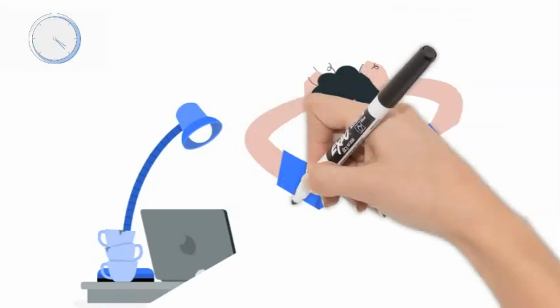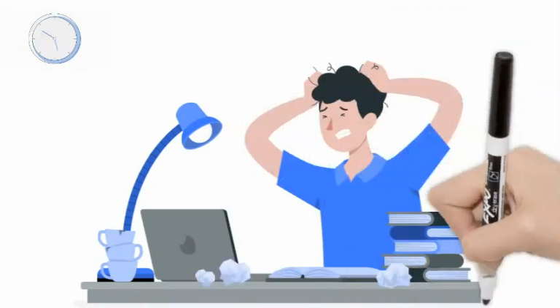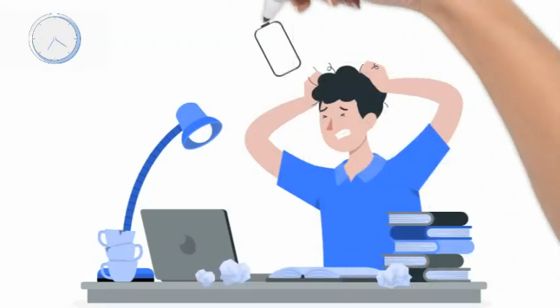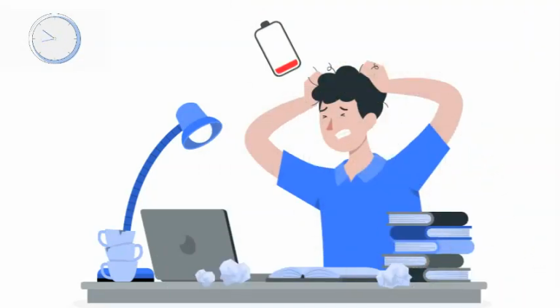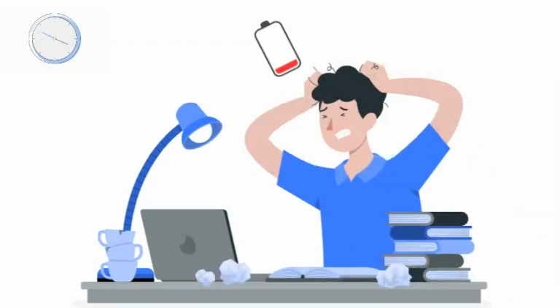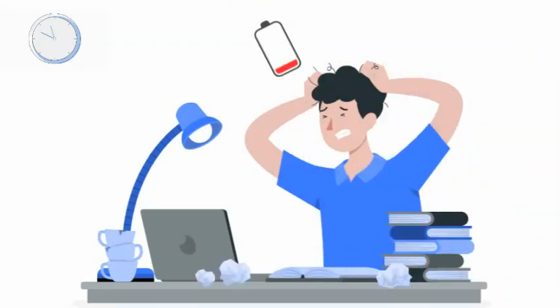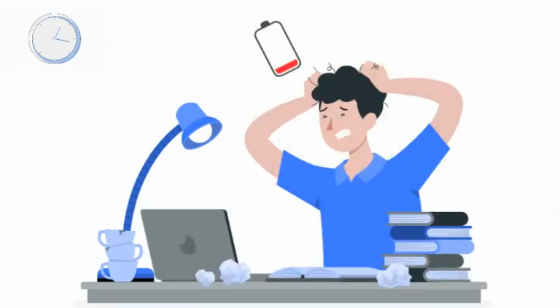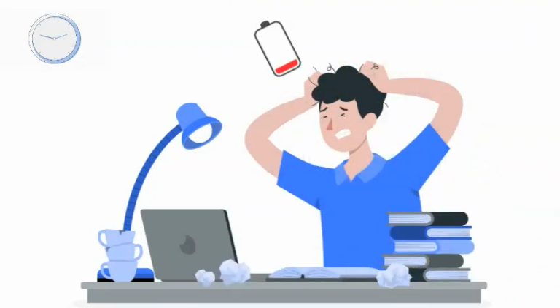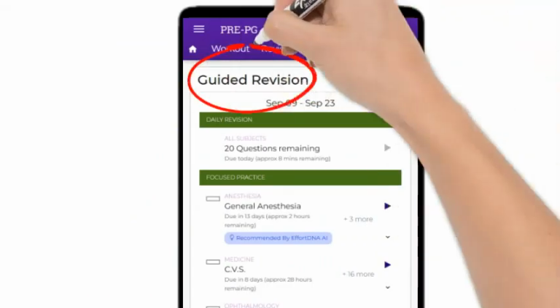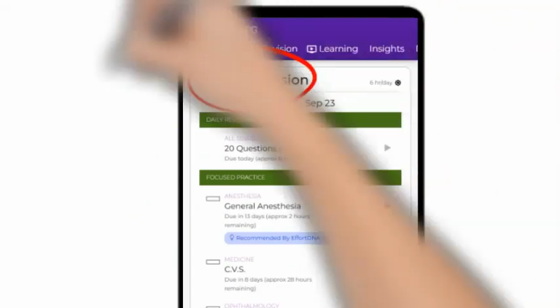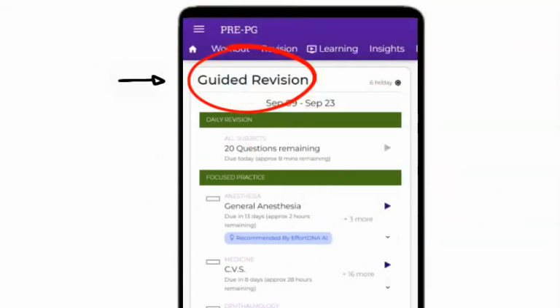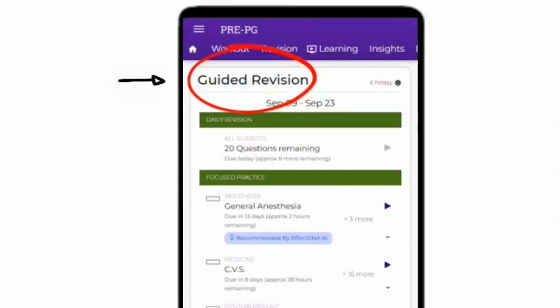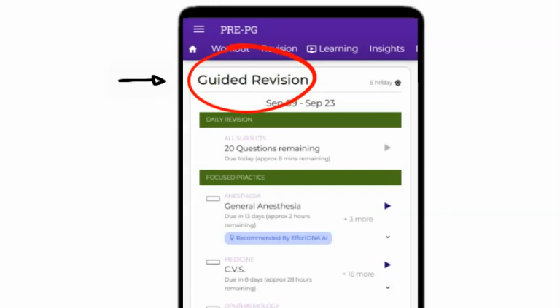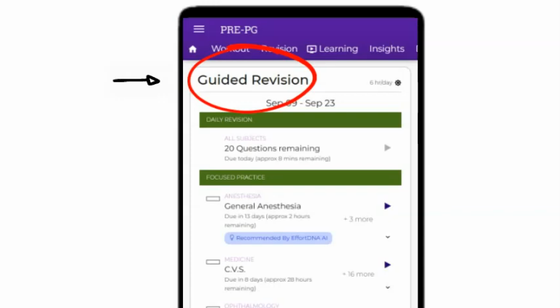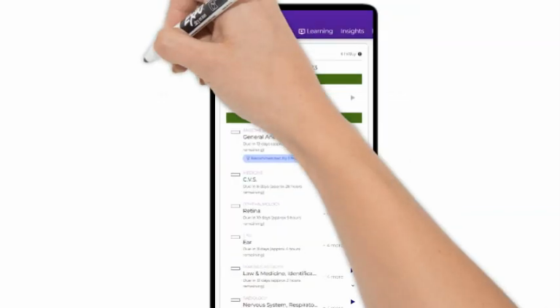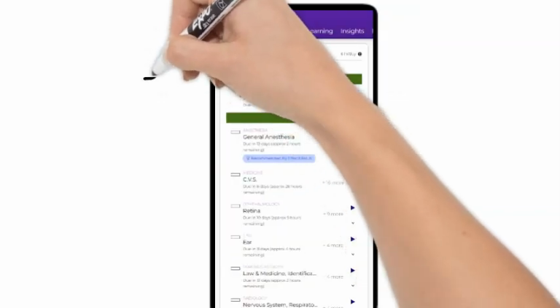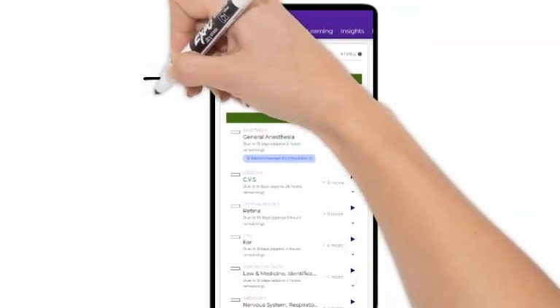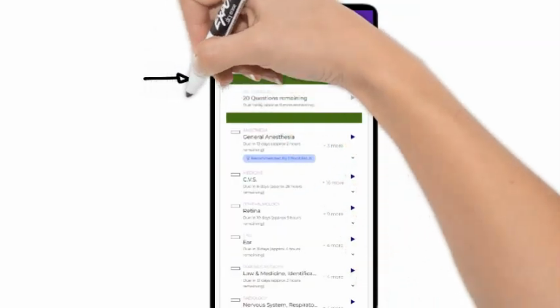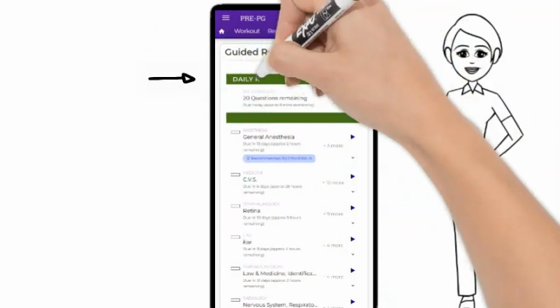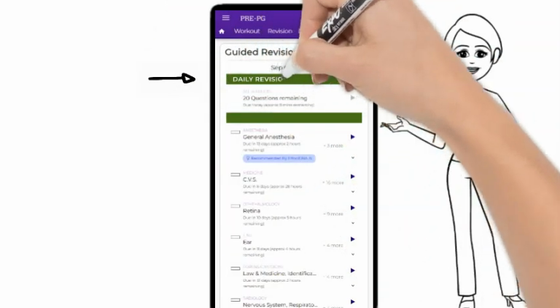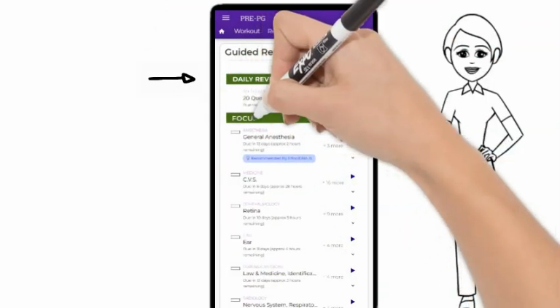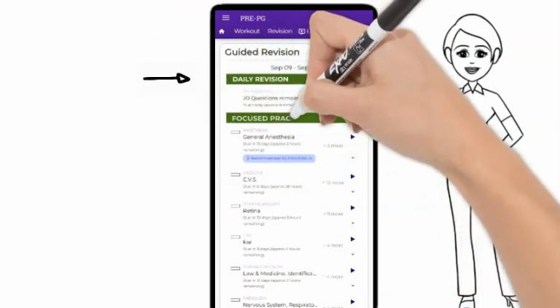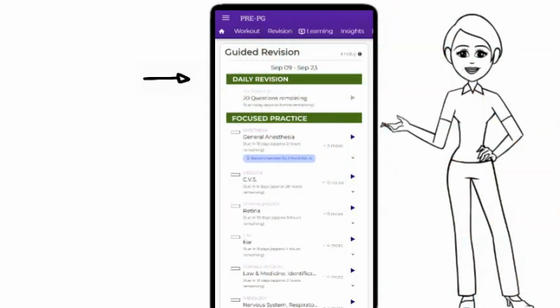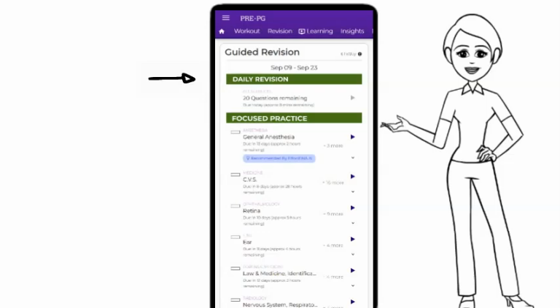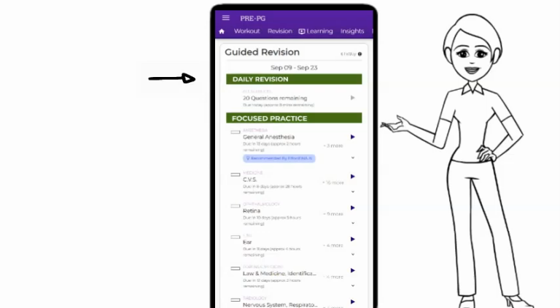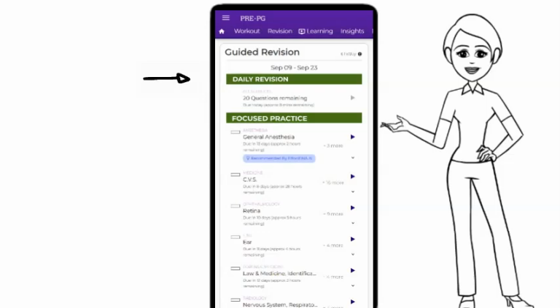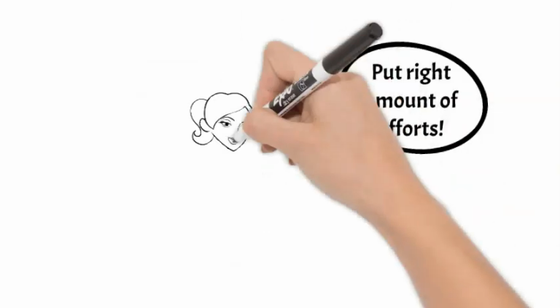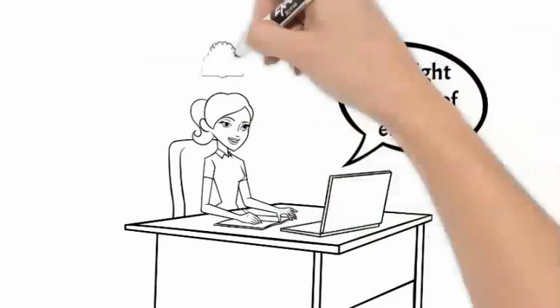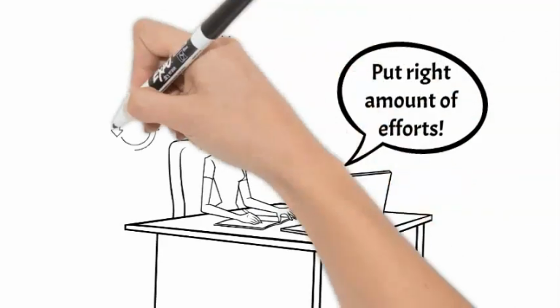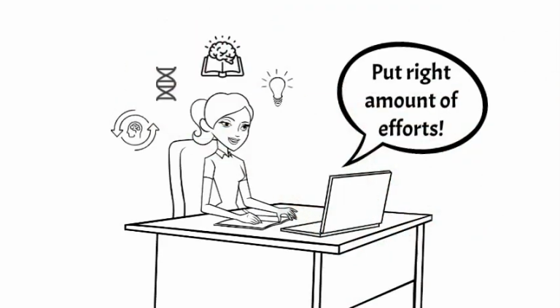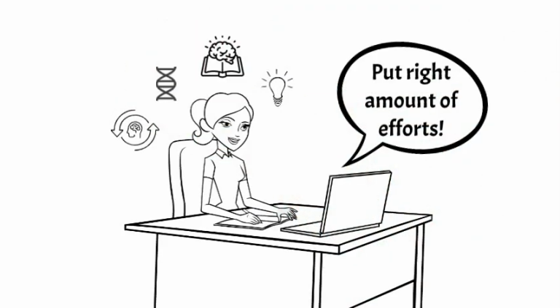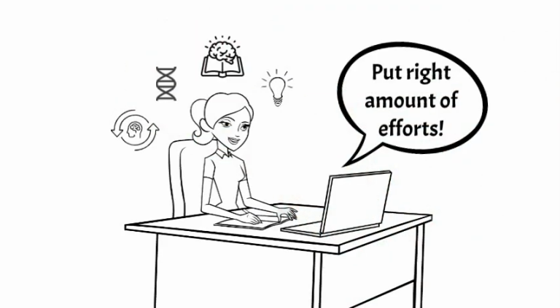Feeling overwhelmed by the sheer volume of content? The guided revision is your solution. This feature will create a customized schedule and allocate effort based on your needs — it's like having a personal study assistant.